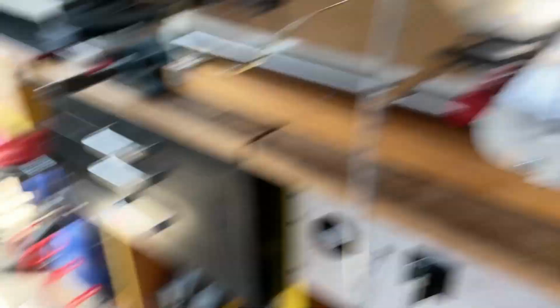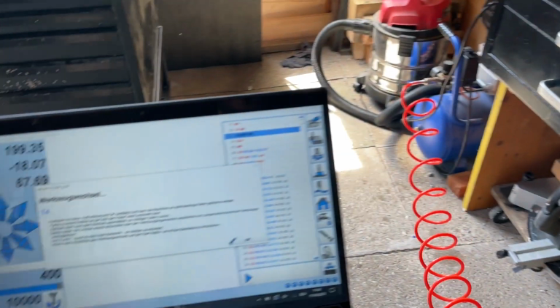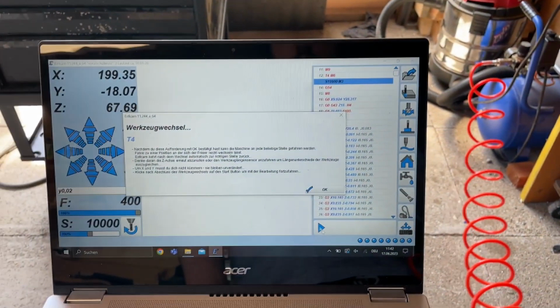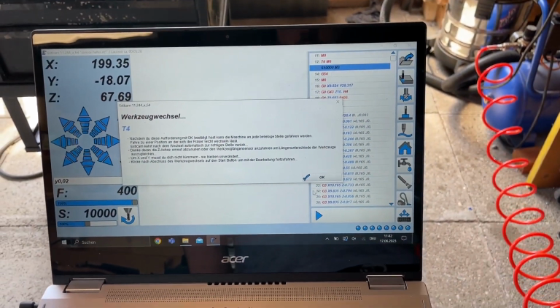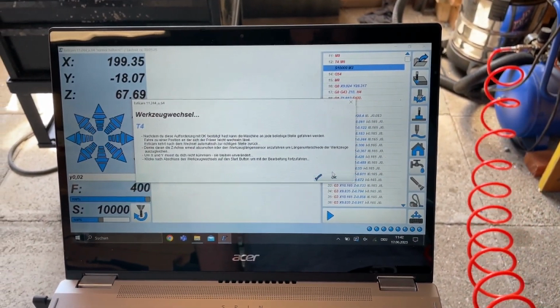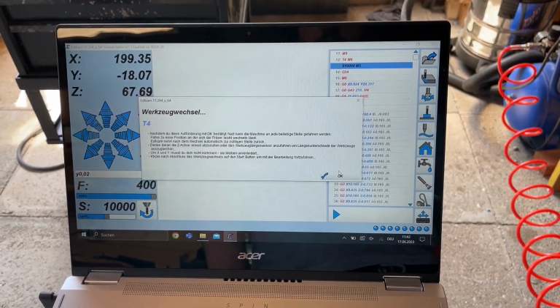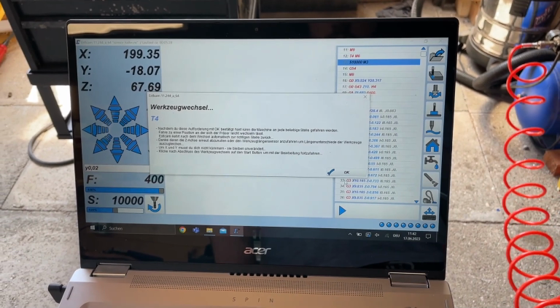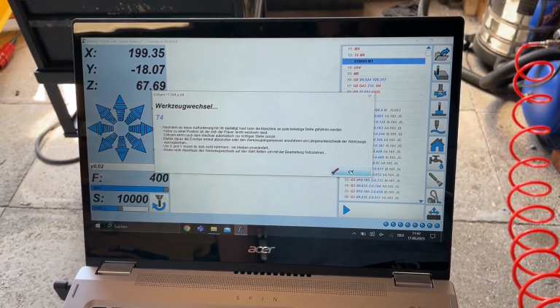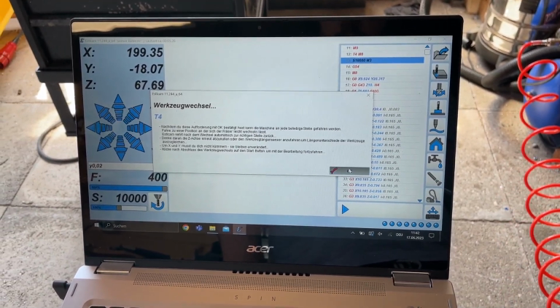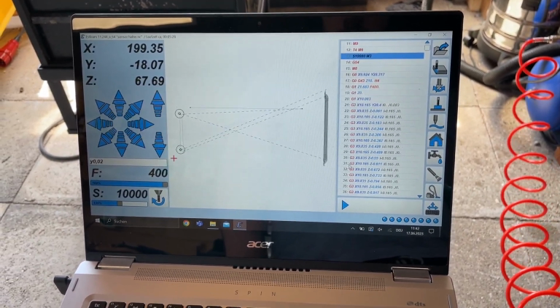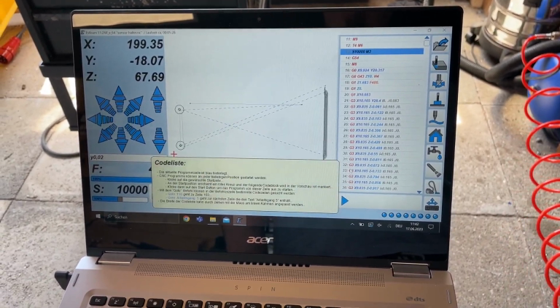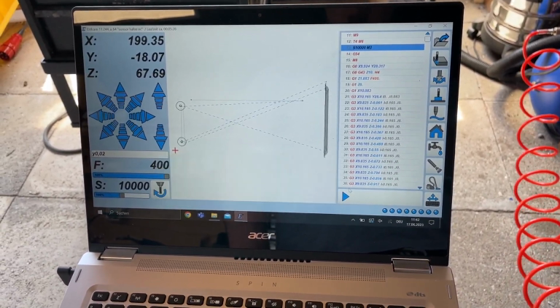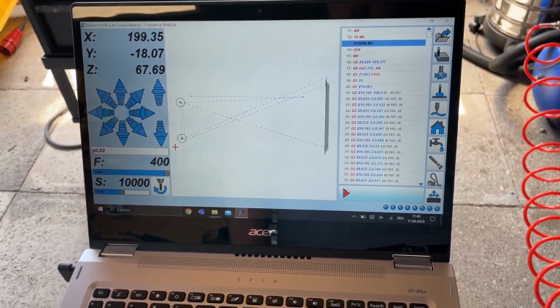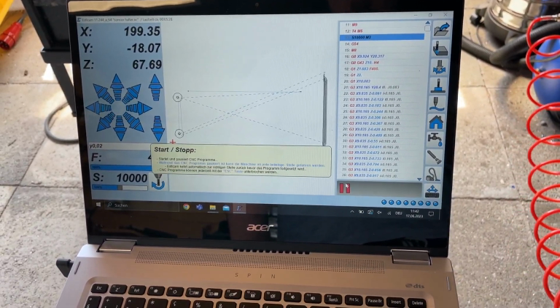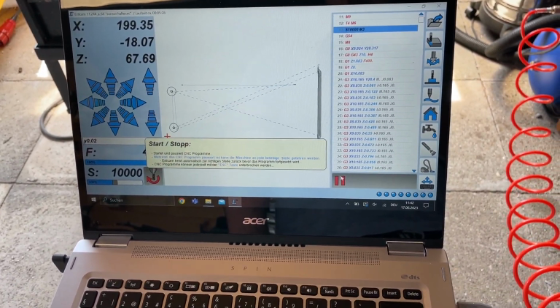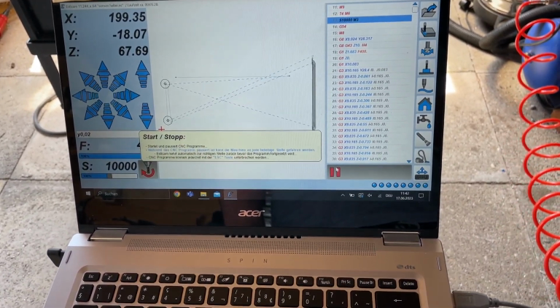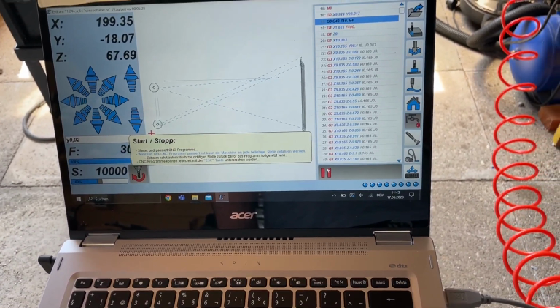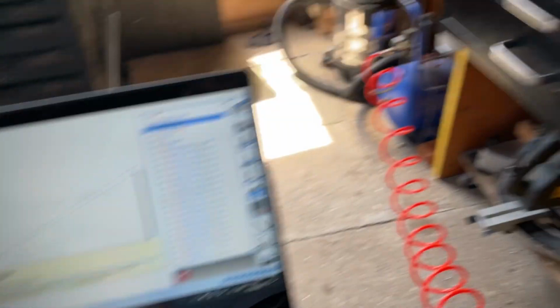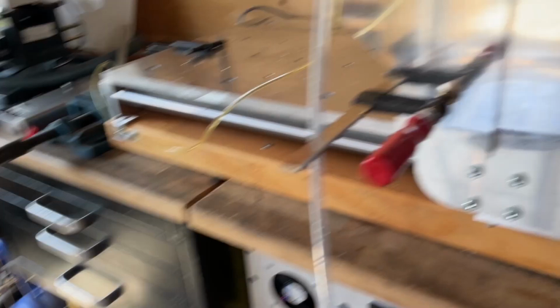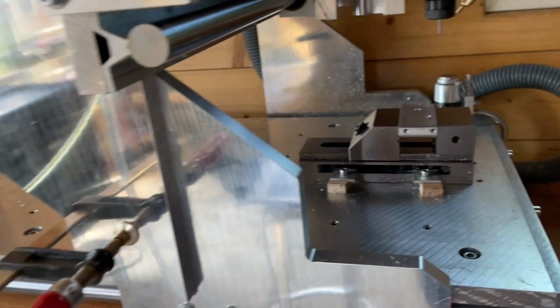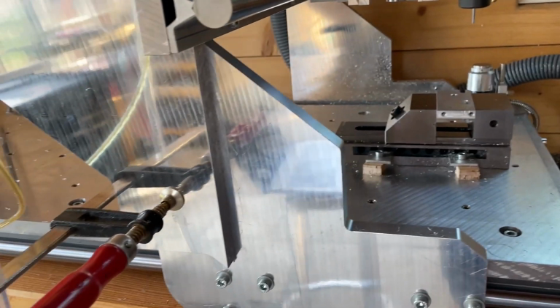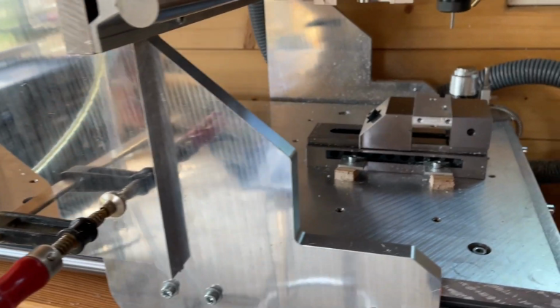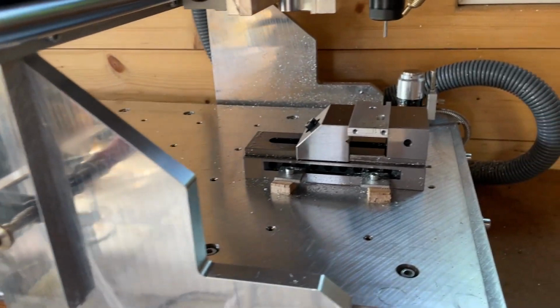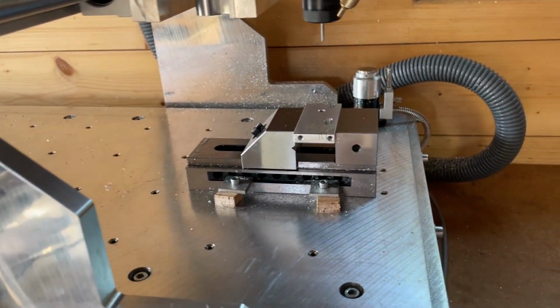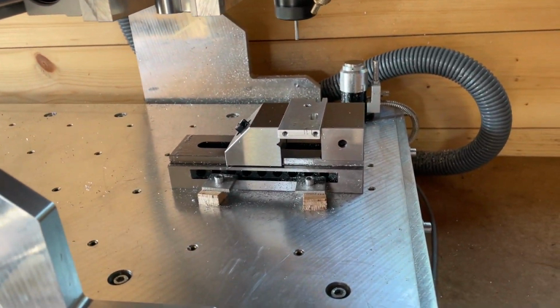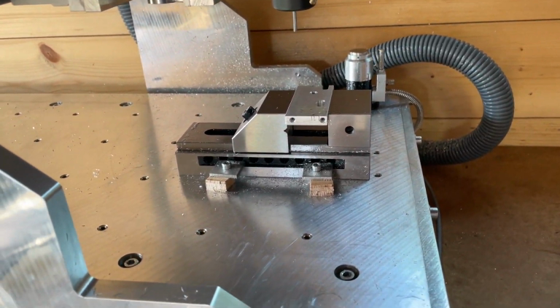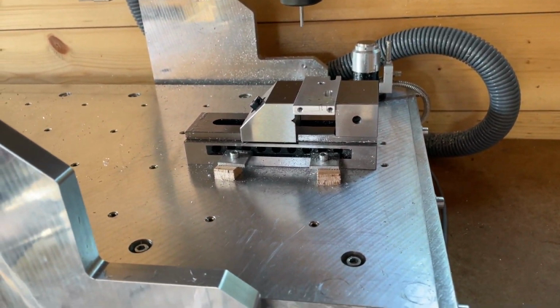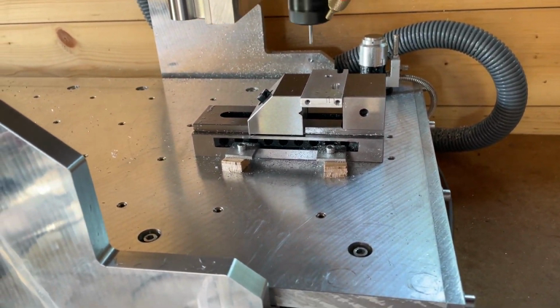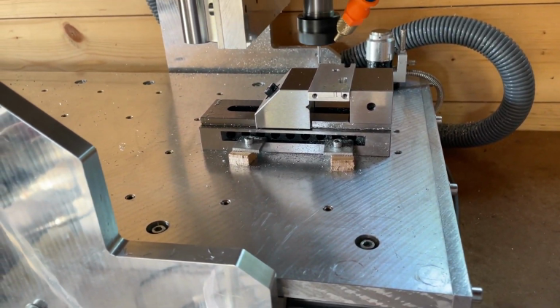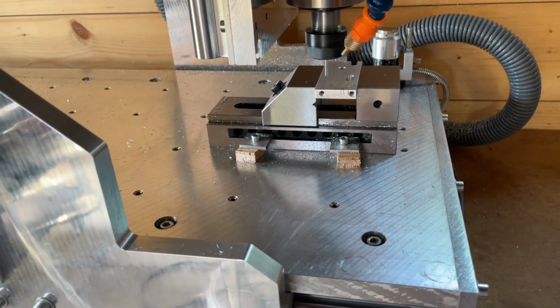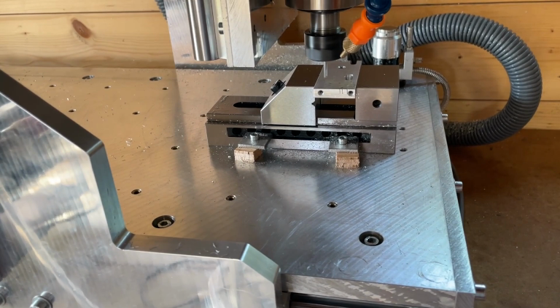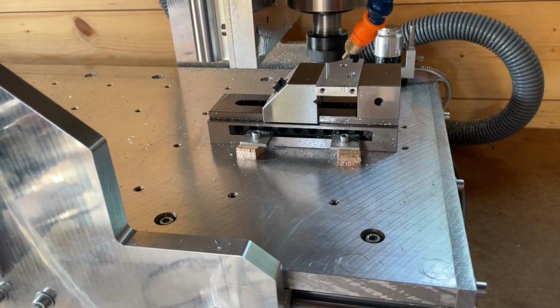Here it first moves over to the tool length sensor. But because I don't use more than one tool in this tool path, I can just accept it and then press start and it will begin the program.